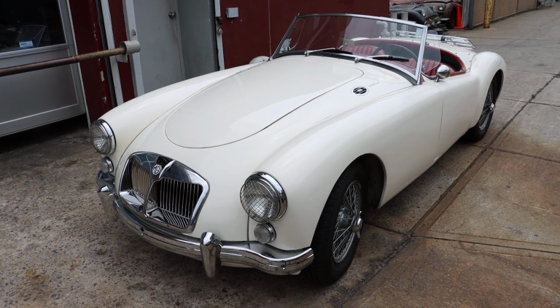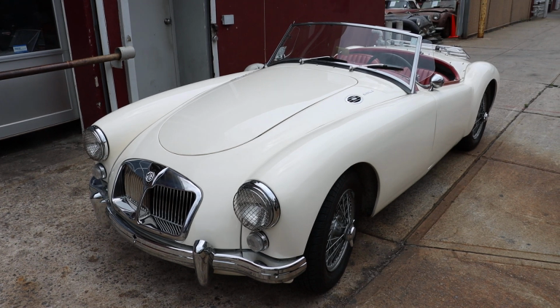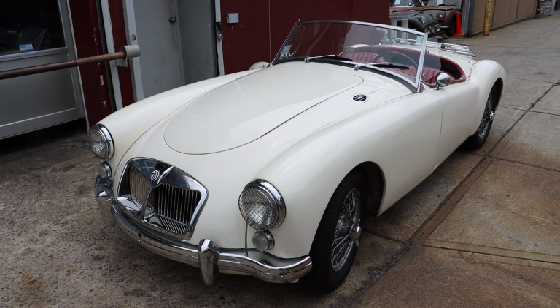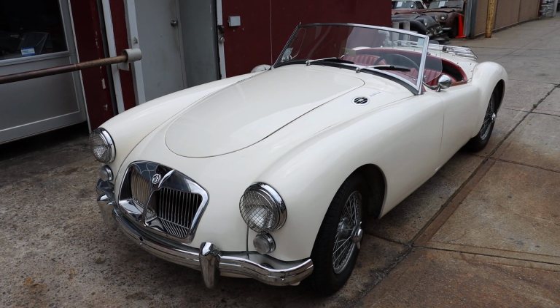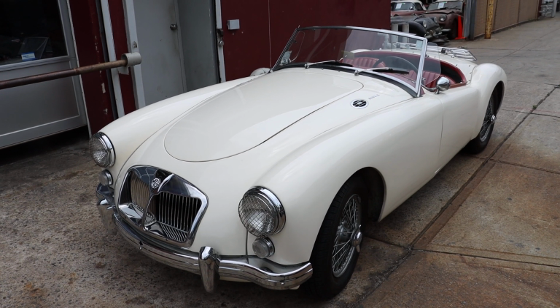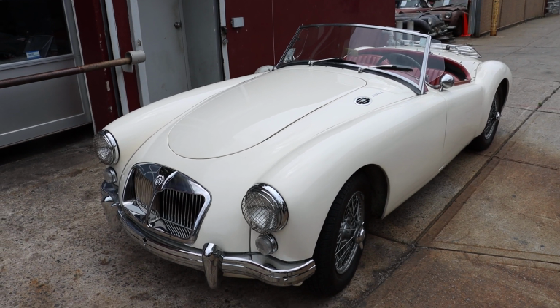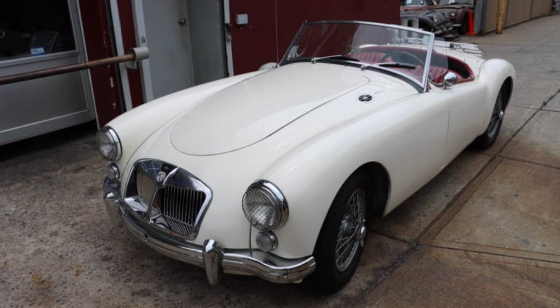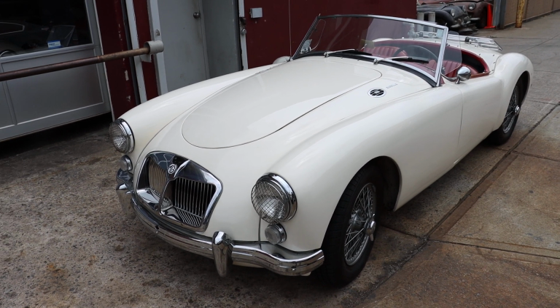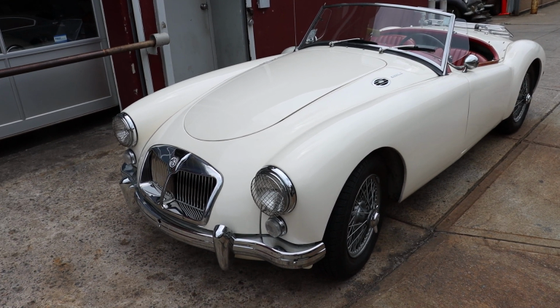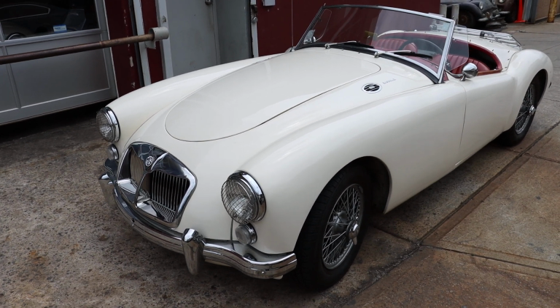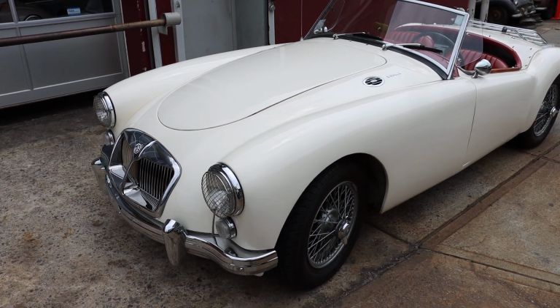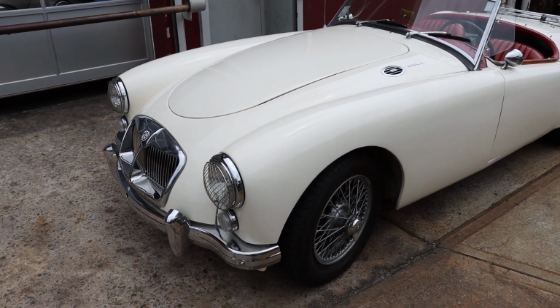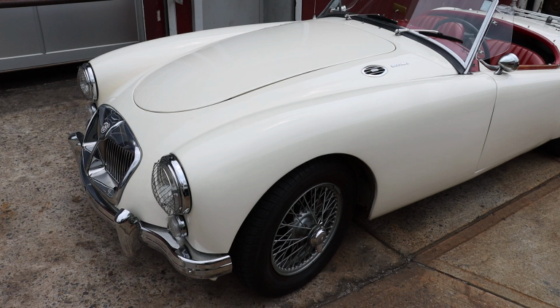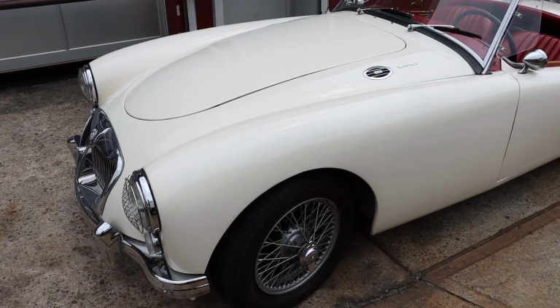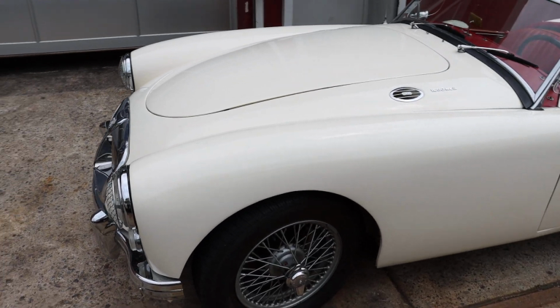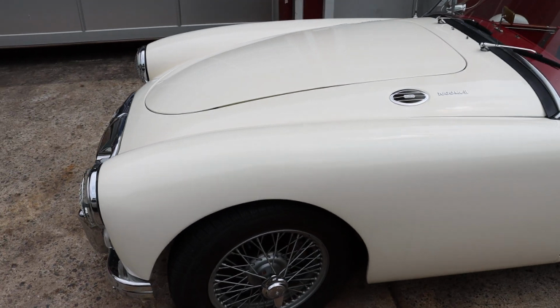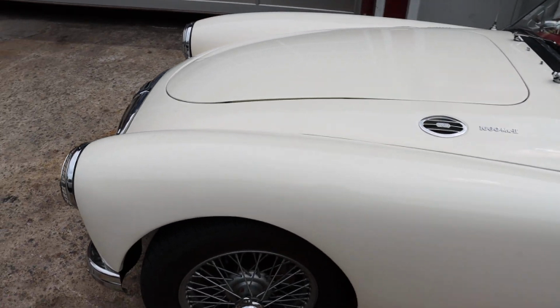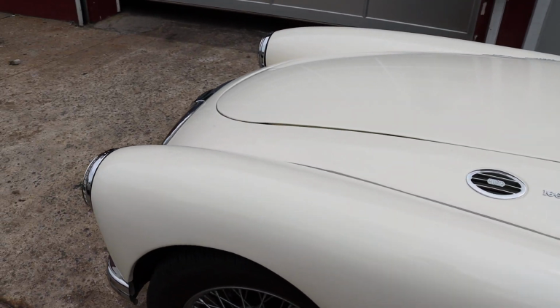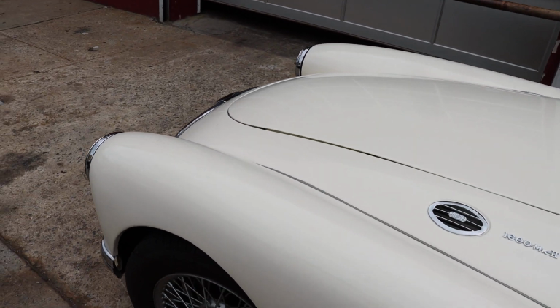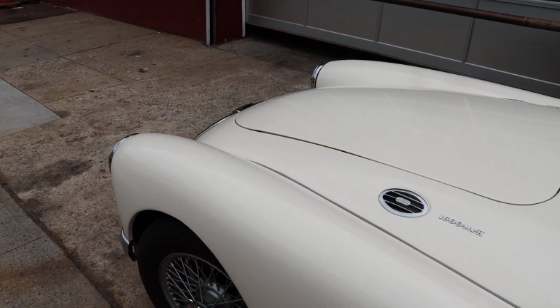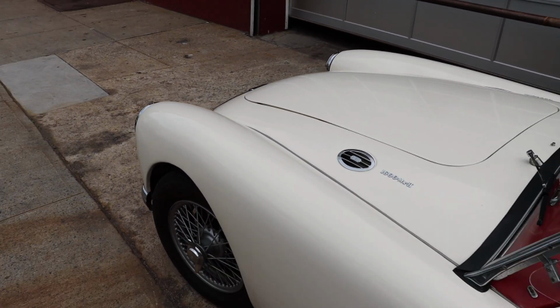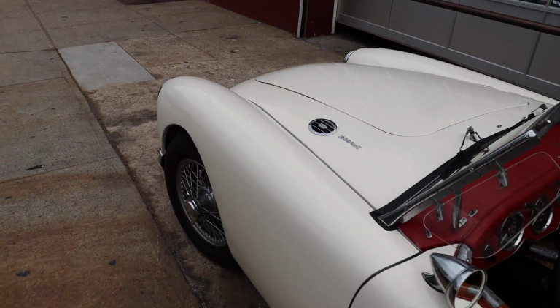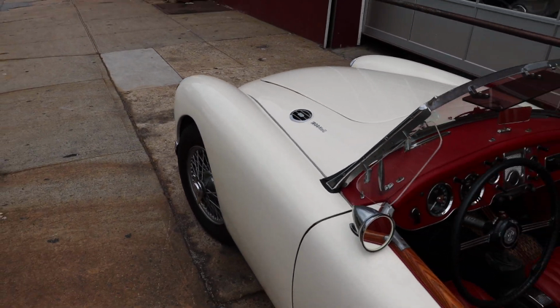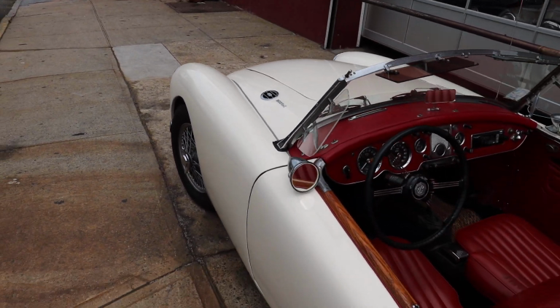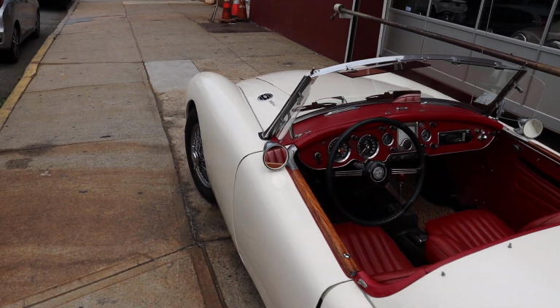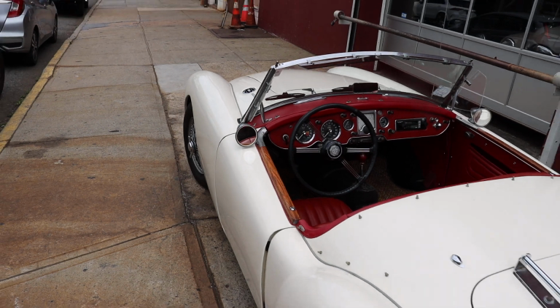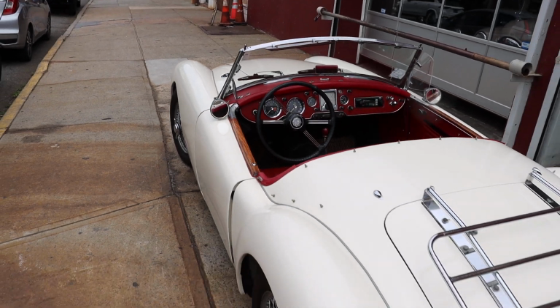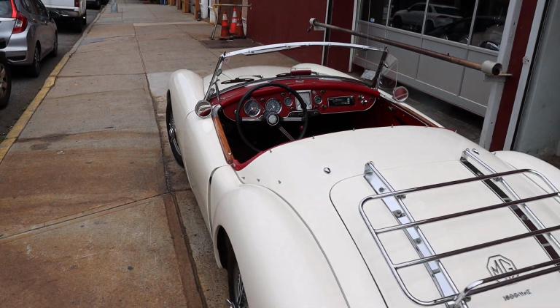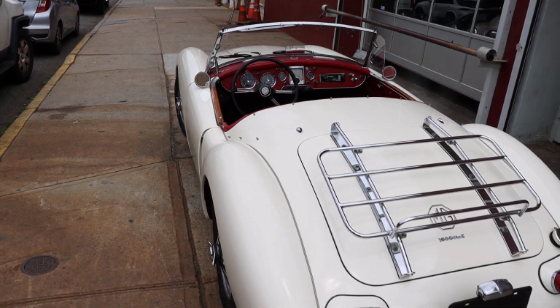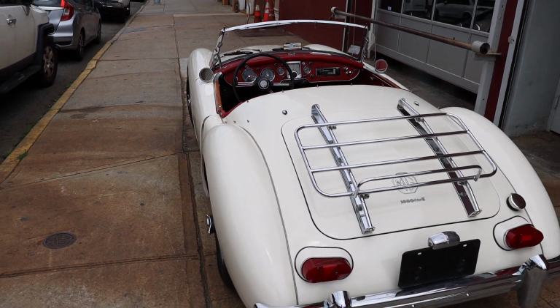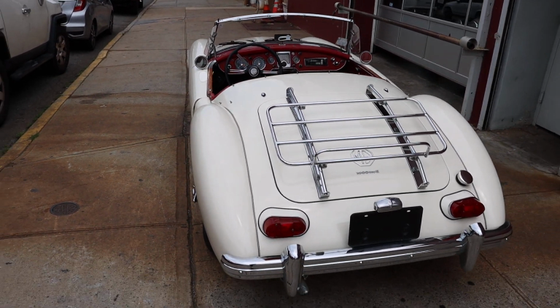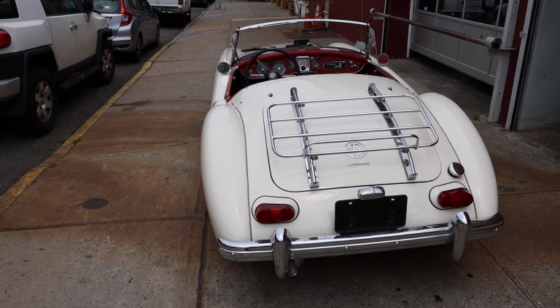This MGA 1600 Mark II would be a very fun British roadster to own. It wears the older restoration, has nice chrome, paint, and interior. Also has a very attractive color combination of white with red interior.